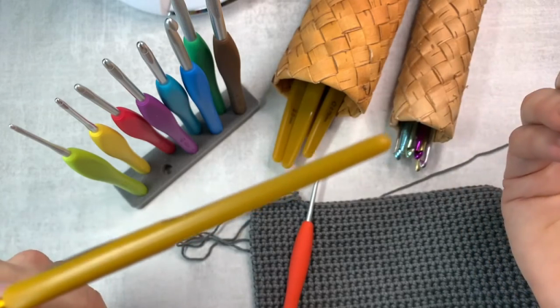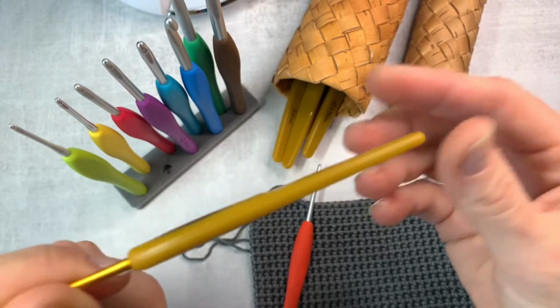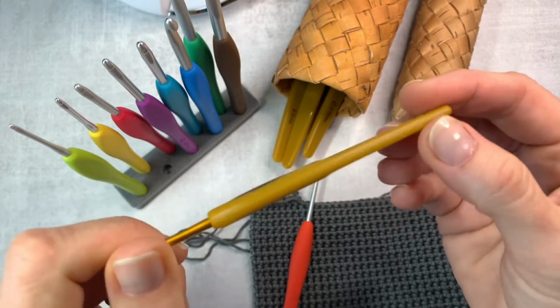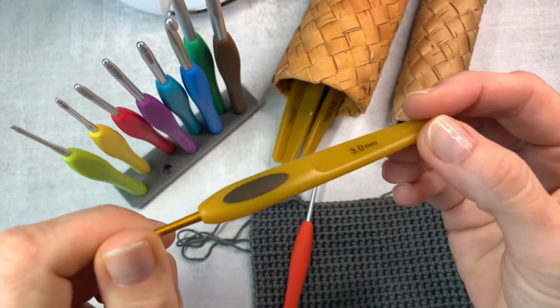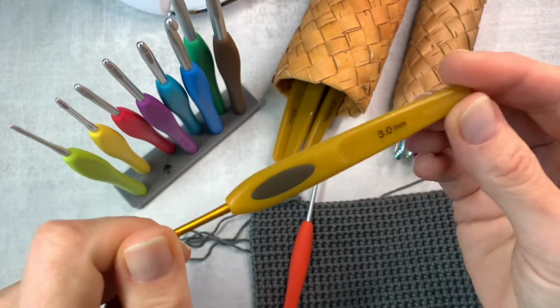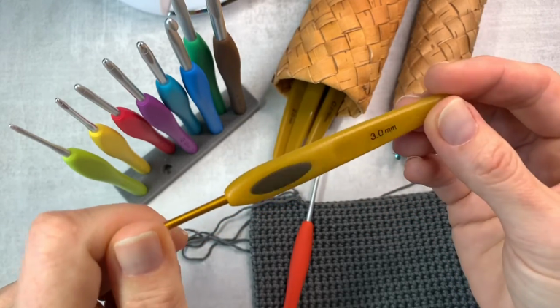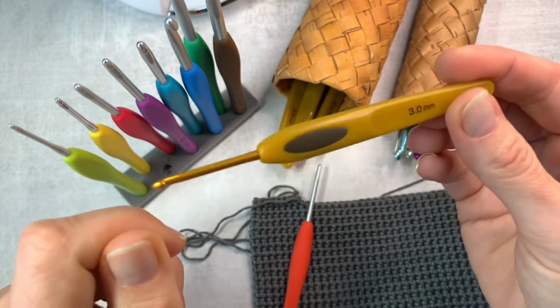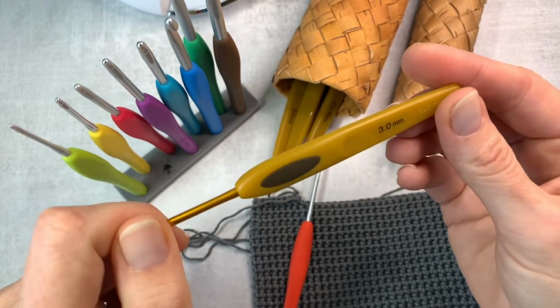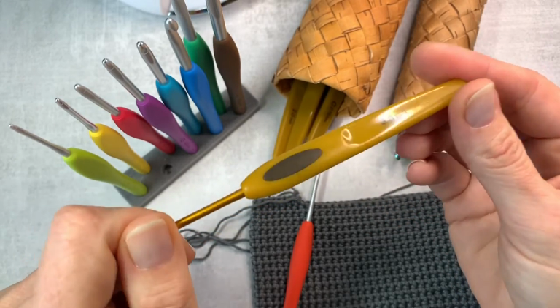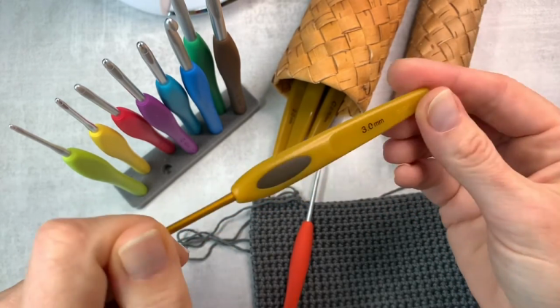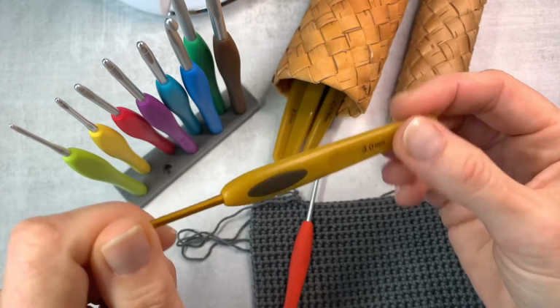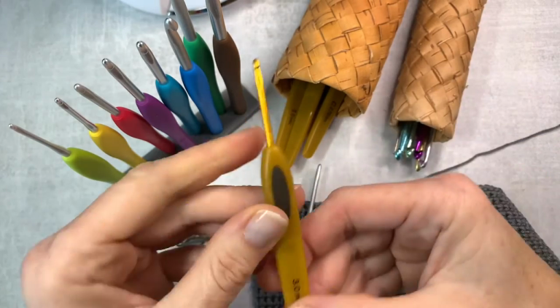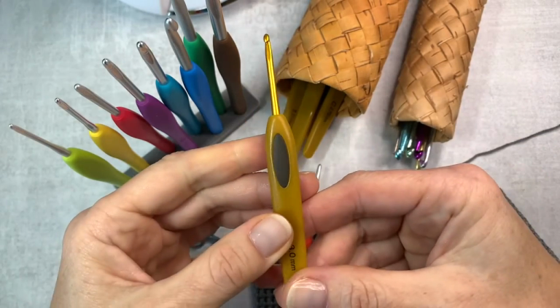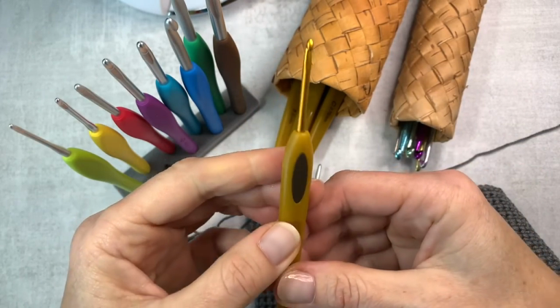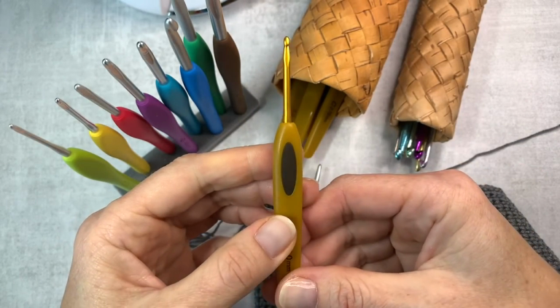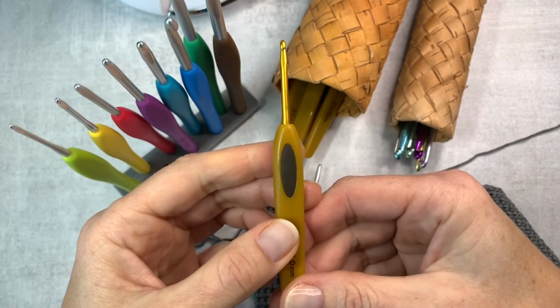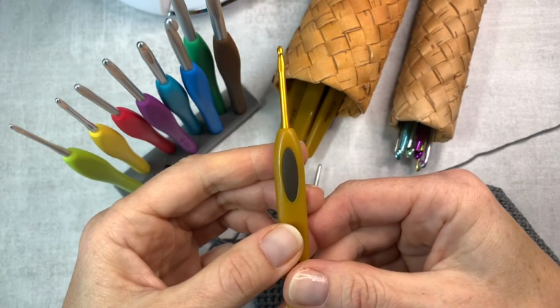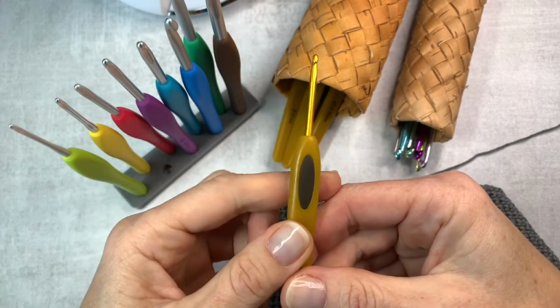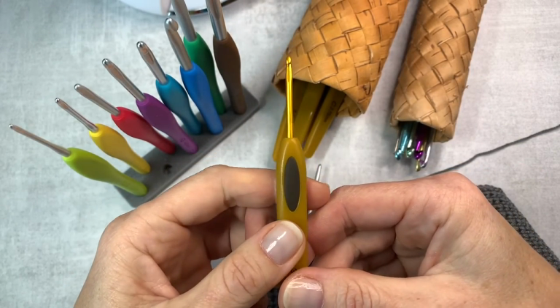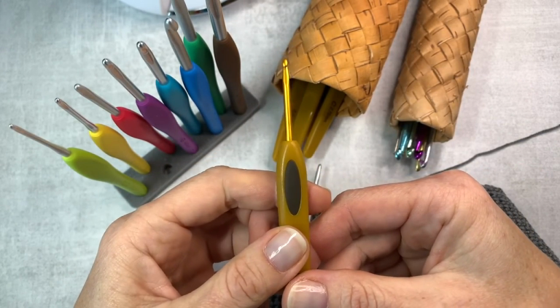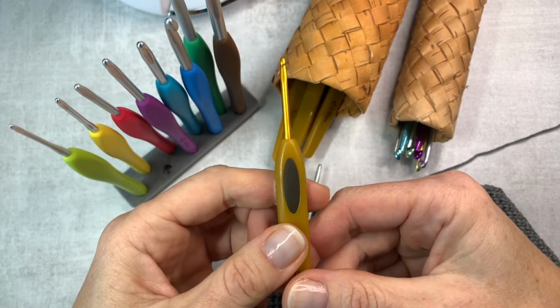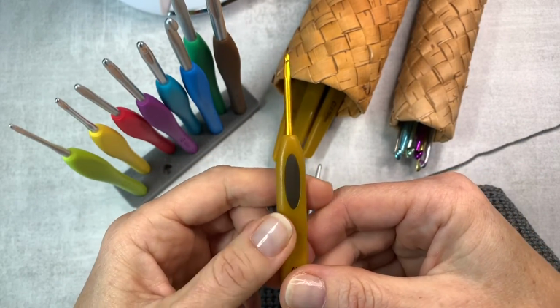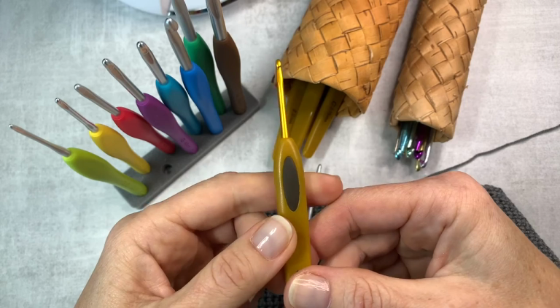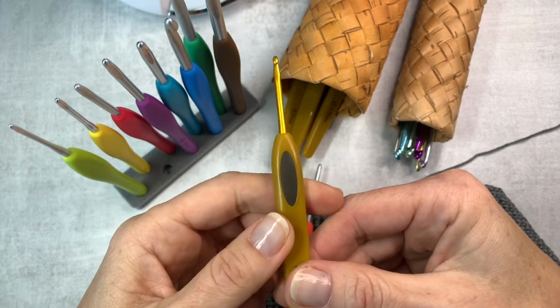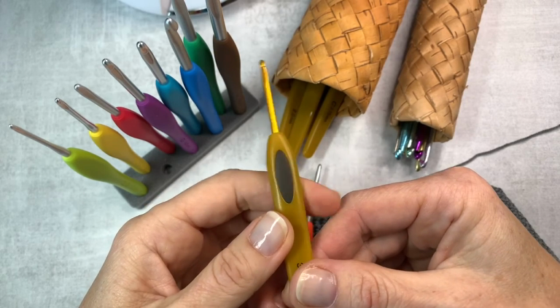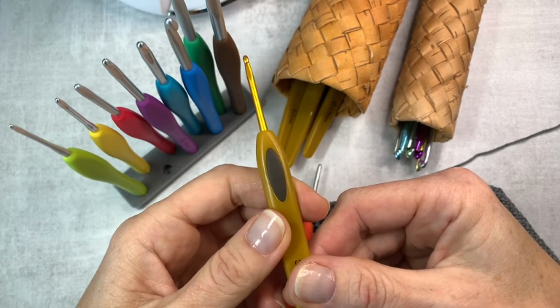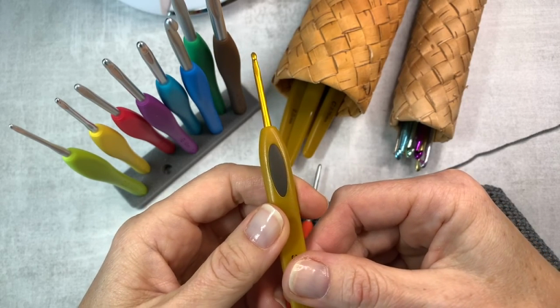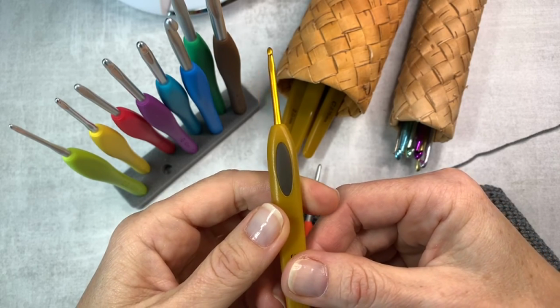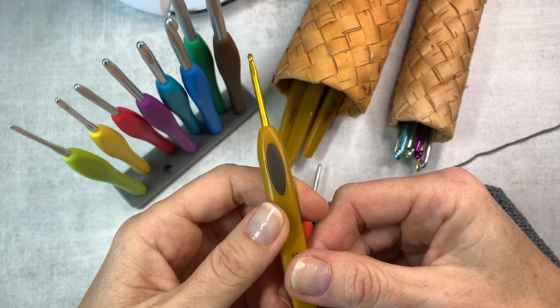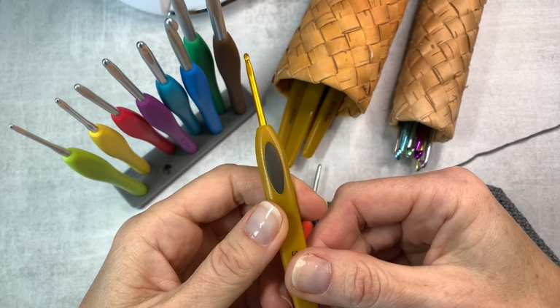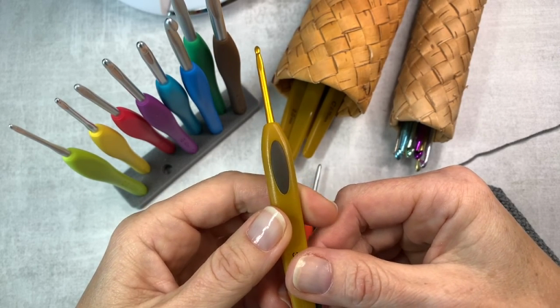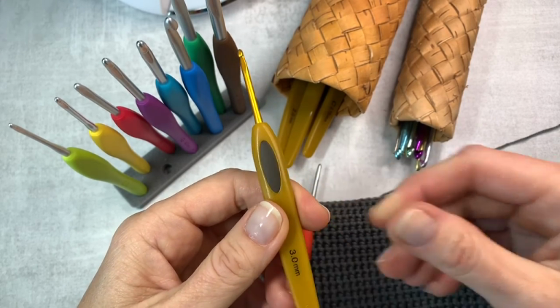But I guess you can't have it all. So that's my review. I'm not affiliated with that brand or any other brand — I just like these hooks. Thank you so much for watching and for all your comments. I learned so much from you. Have a great day and see you next time!